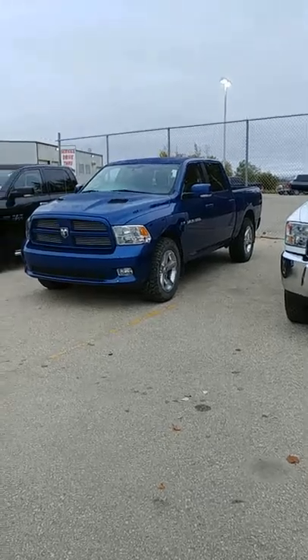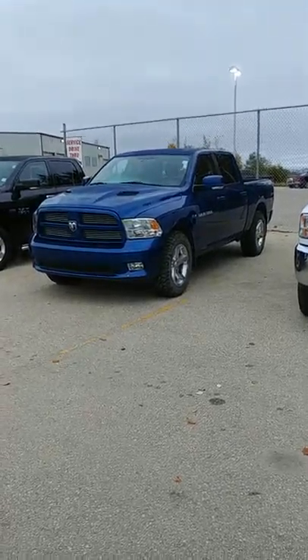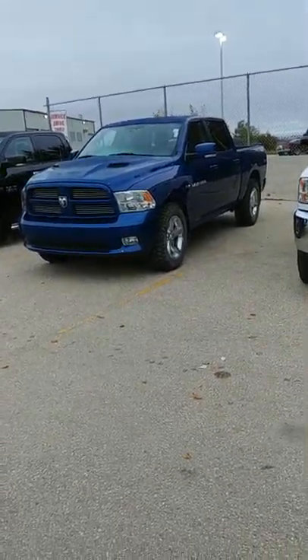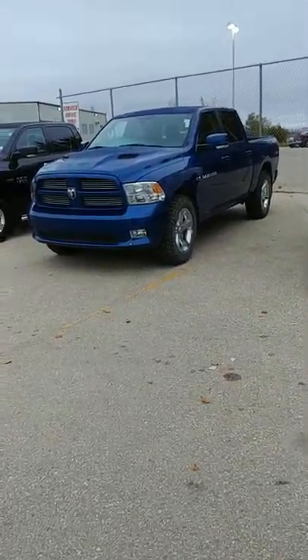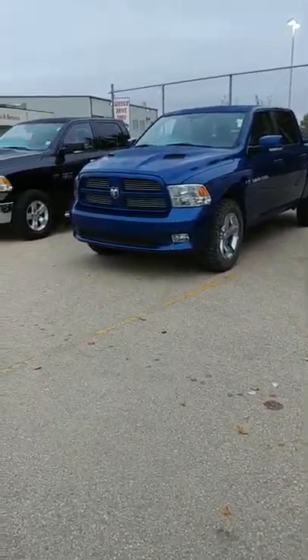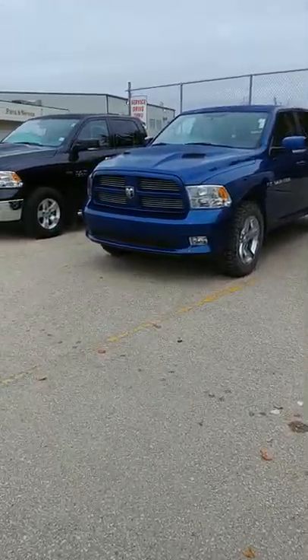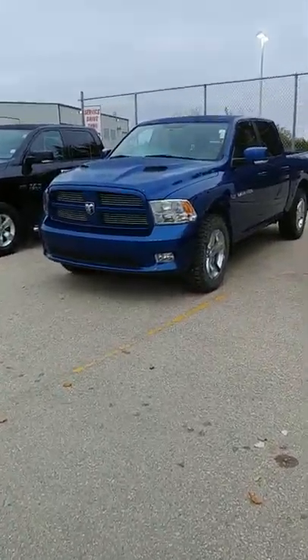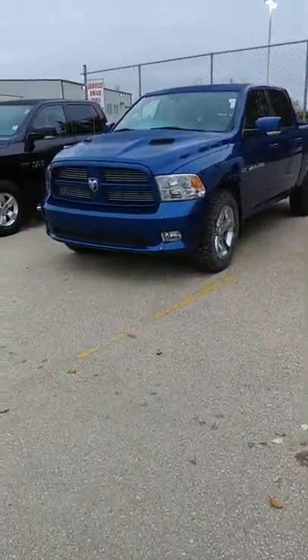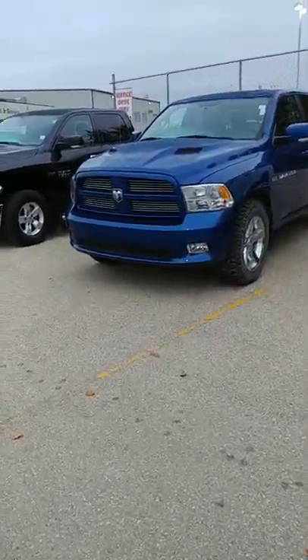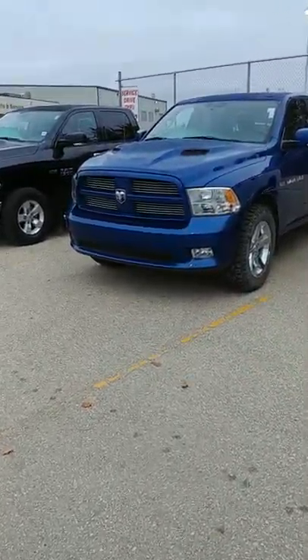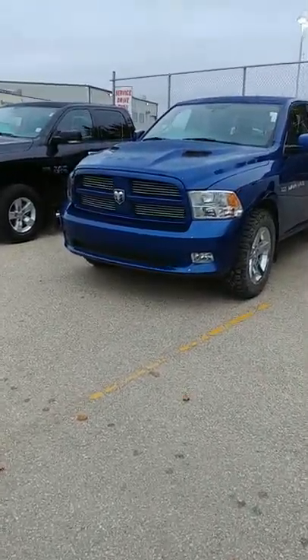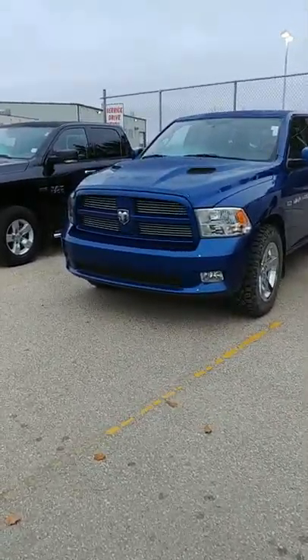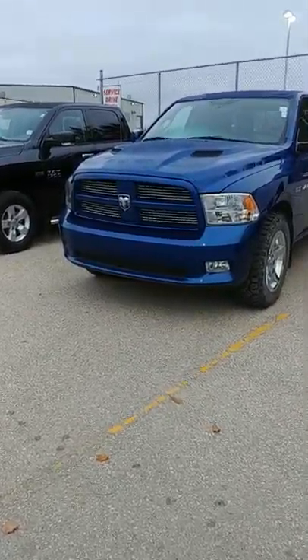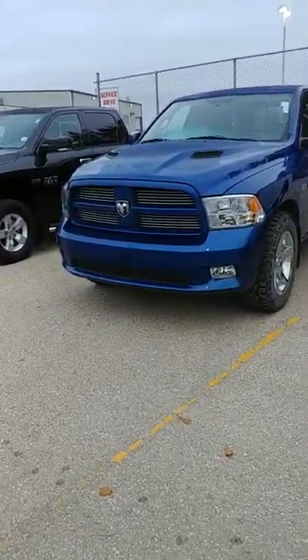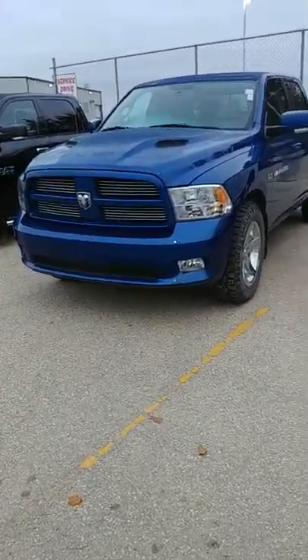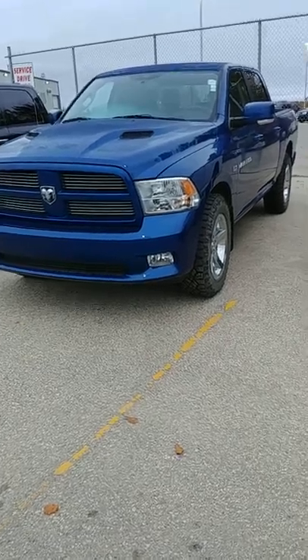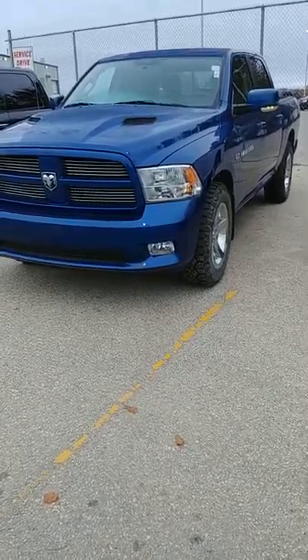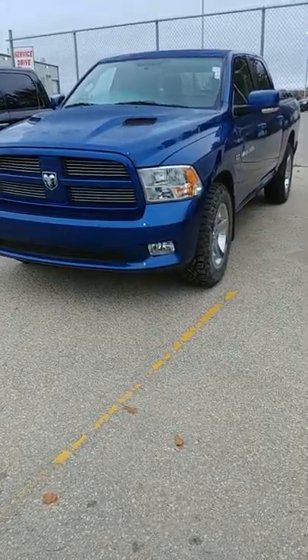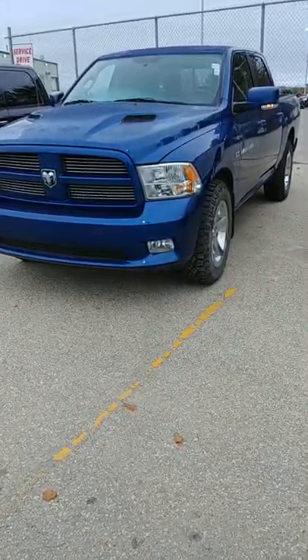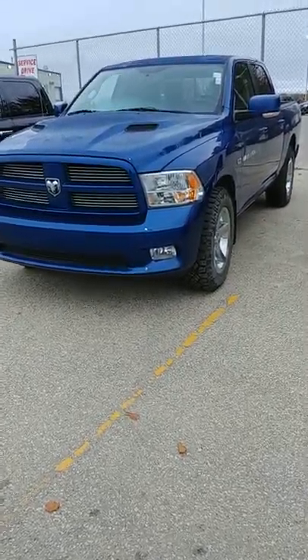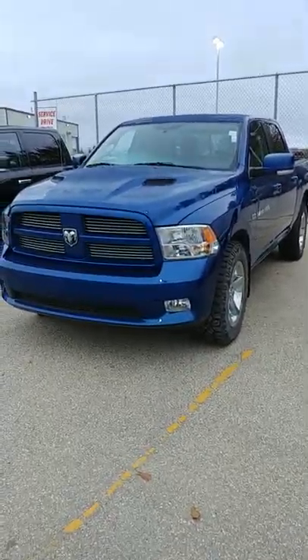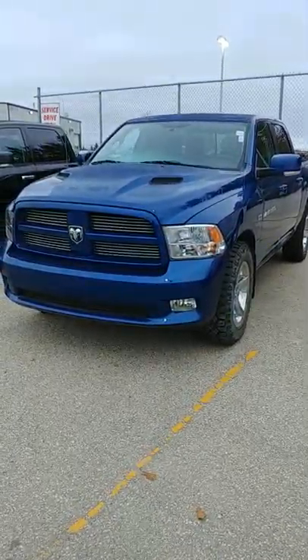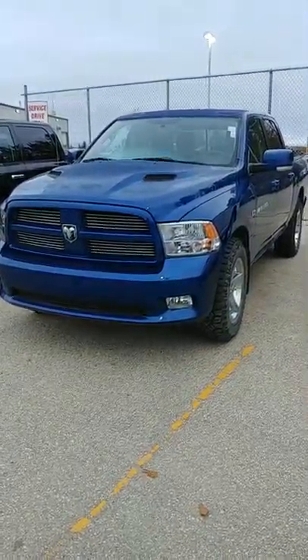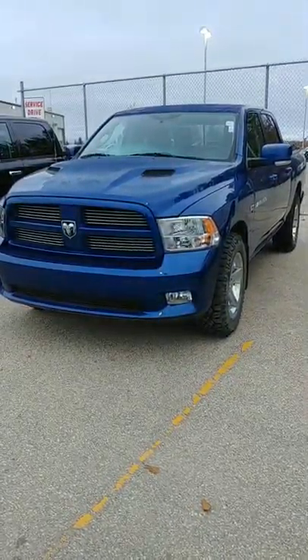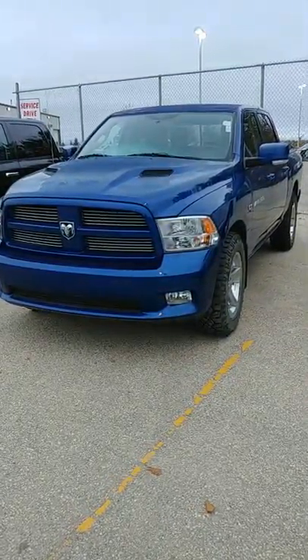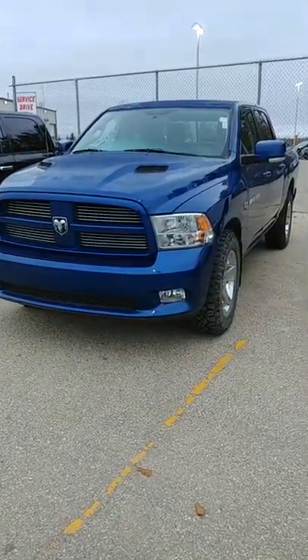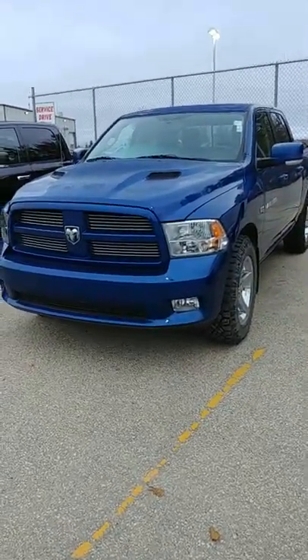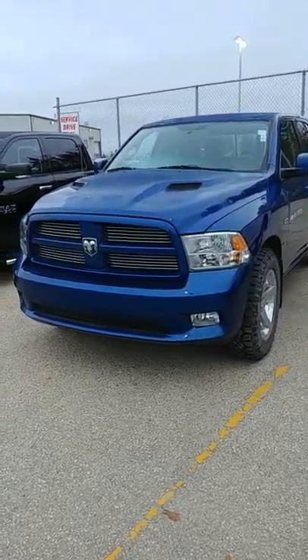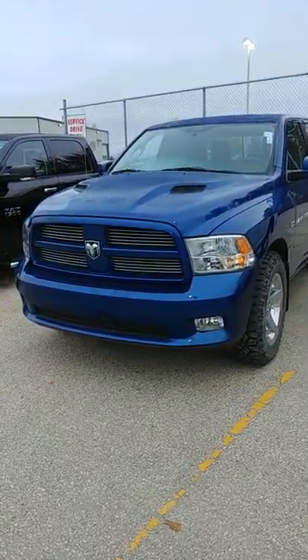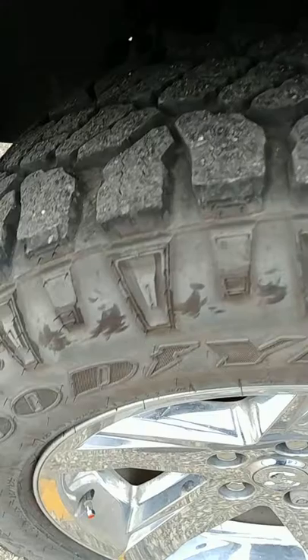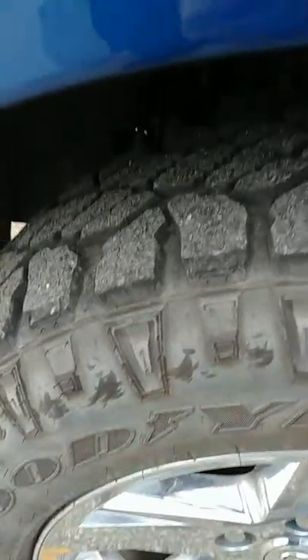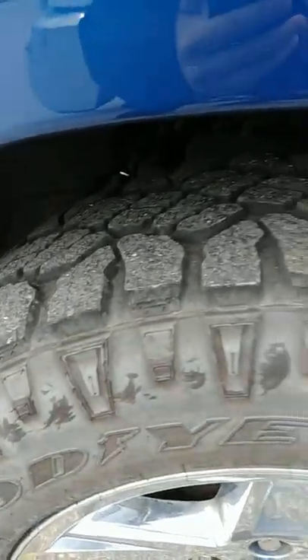Hey Sandra, here's a quick video on that 2011 Dodge Ram. Remote start works just fine.